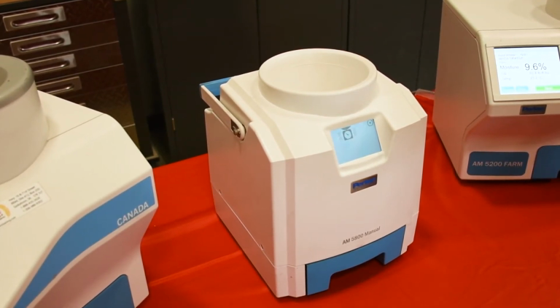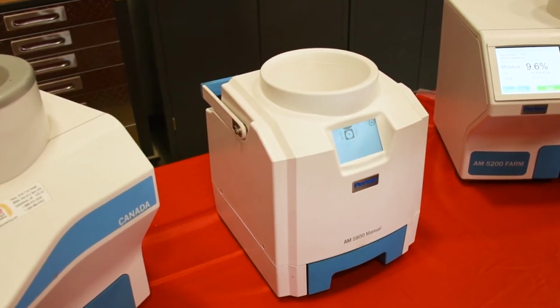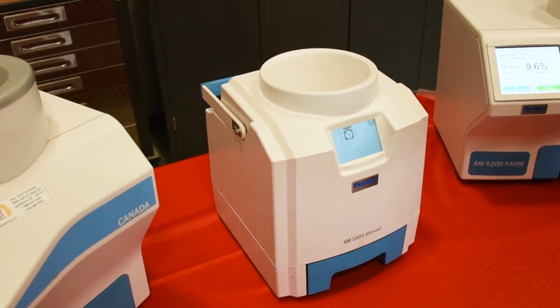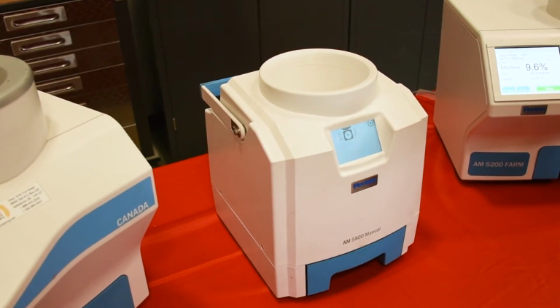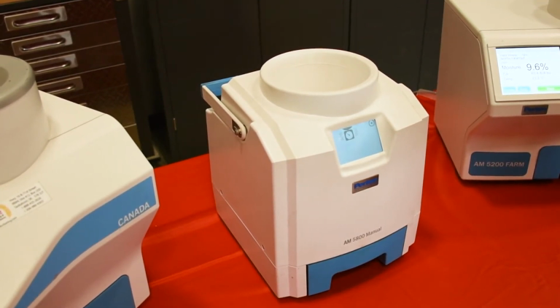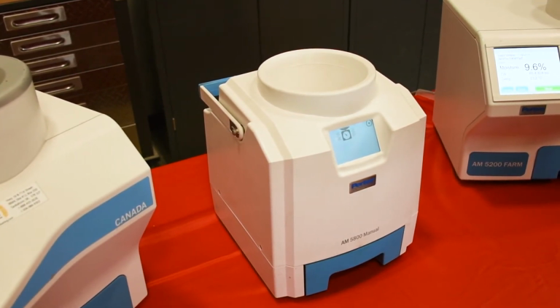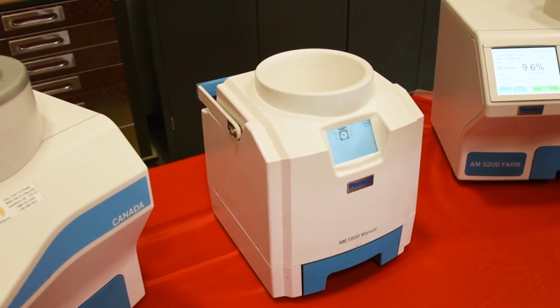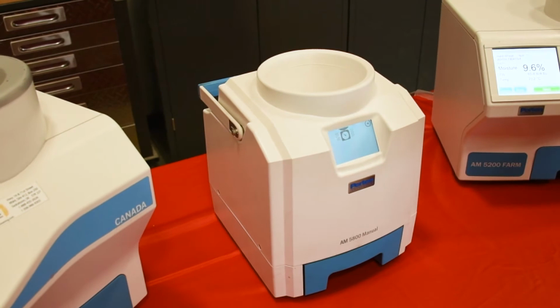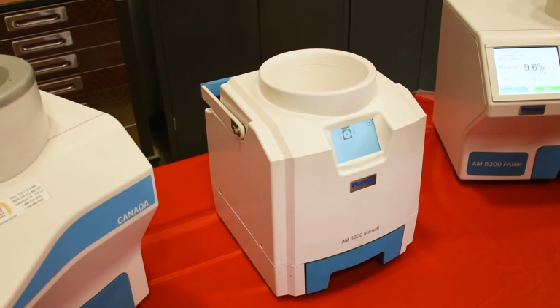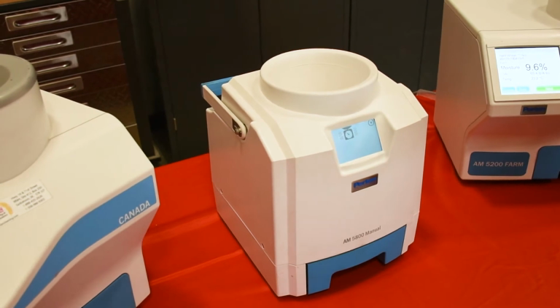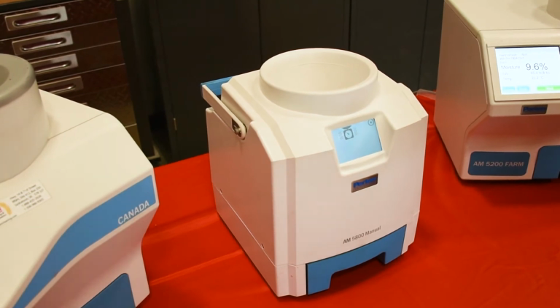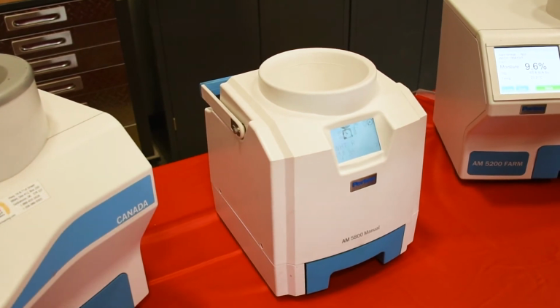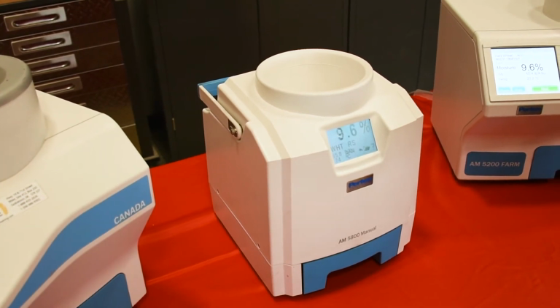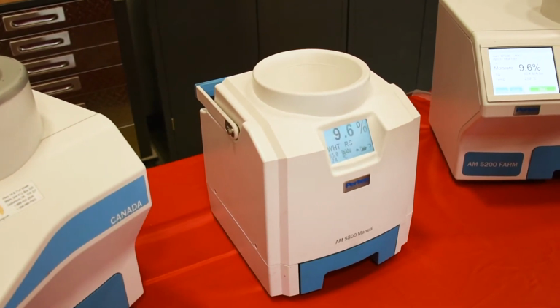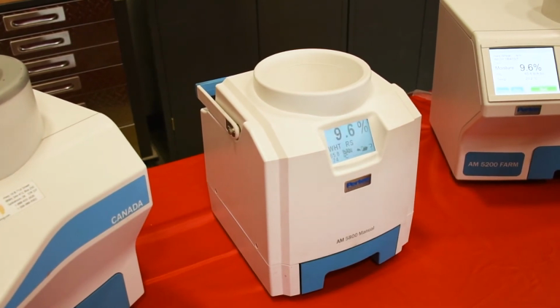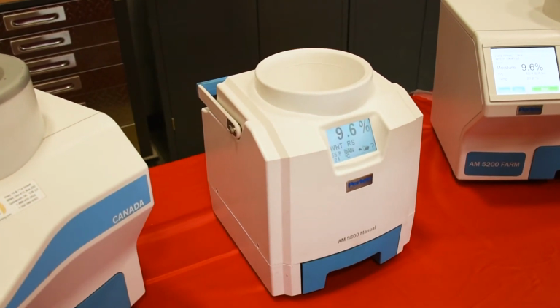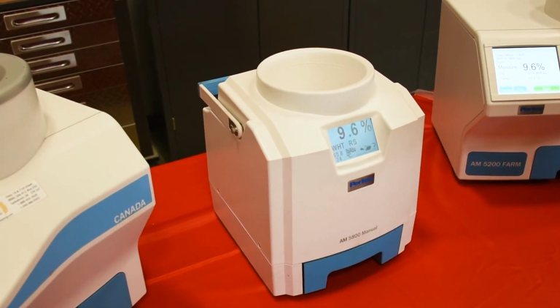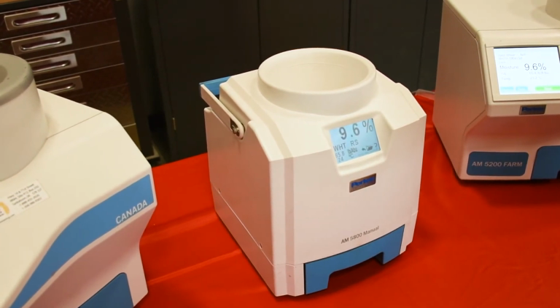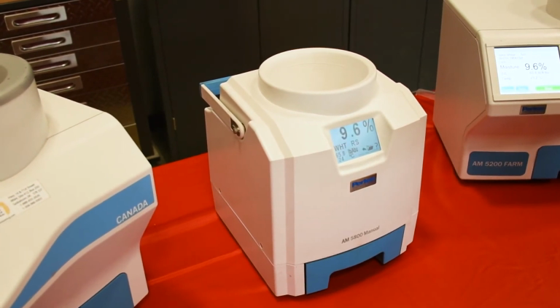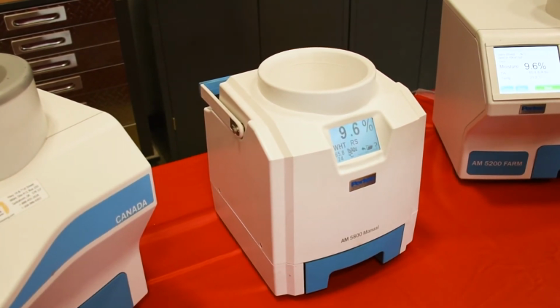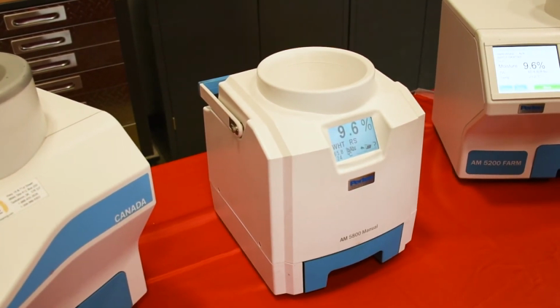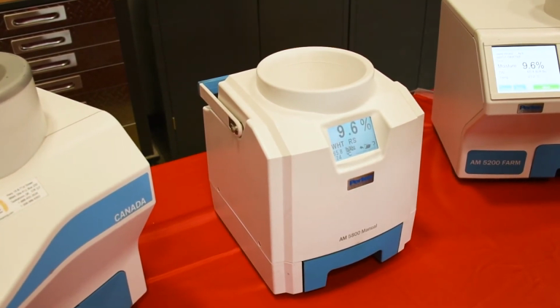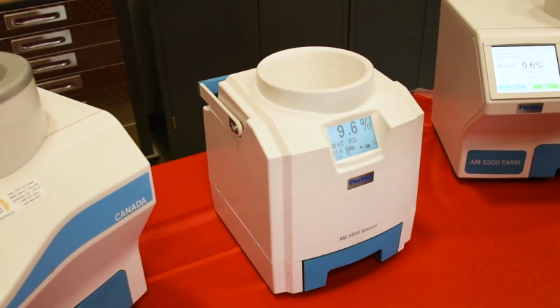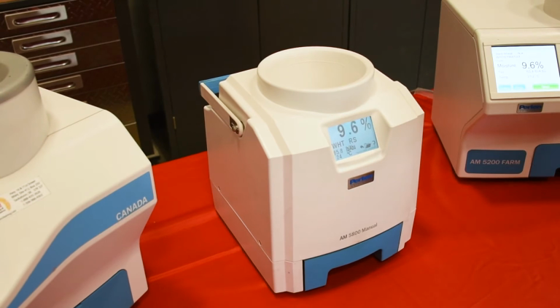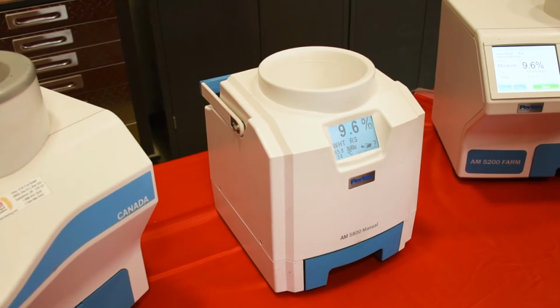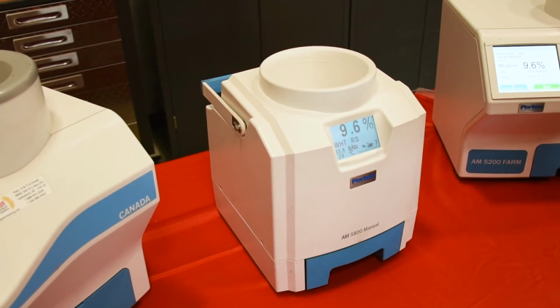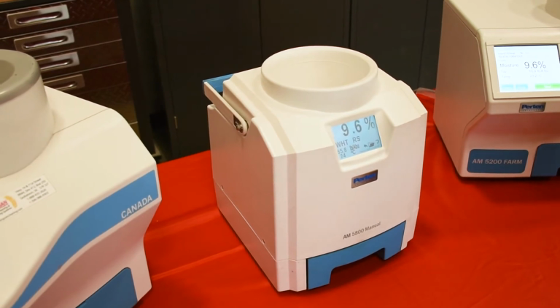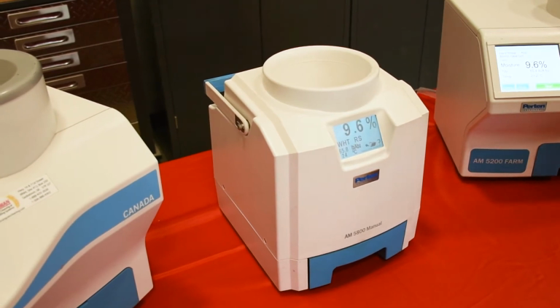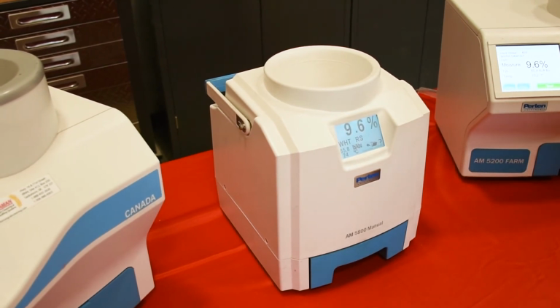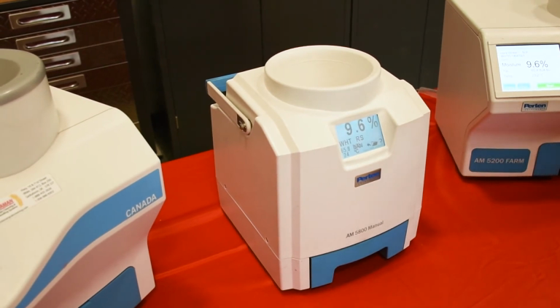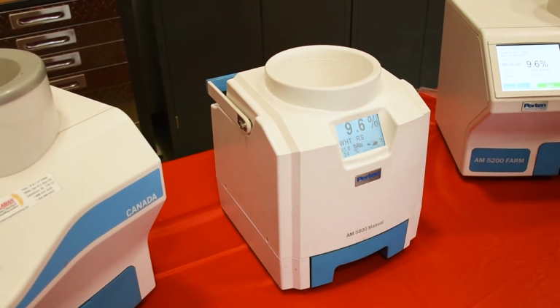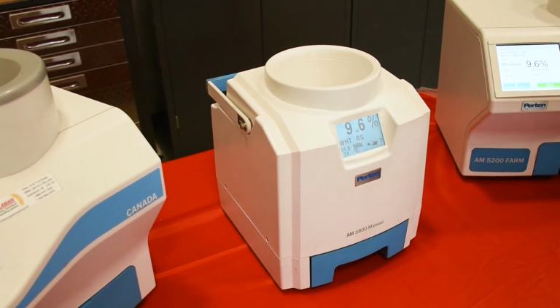This machine will display up to about 500 tests. Any kind of calibration changes or updates for the machine can be done through a free app that connects by Bluetooth.